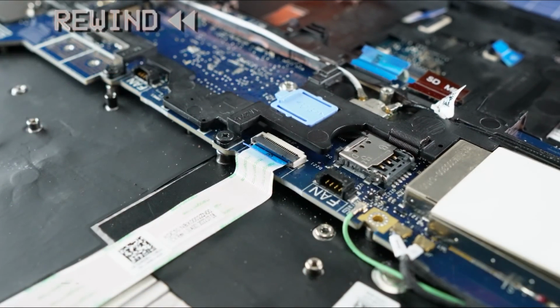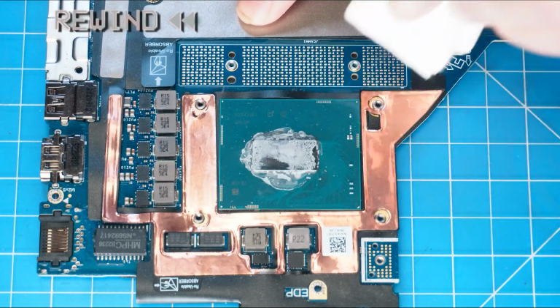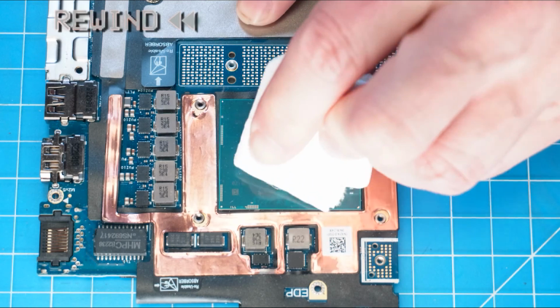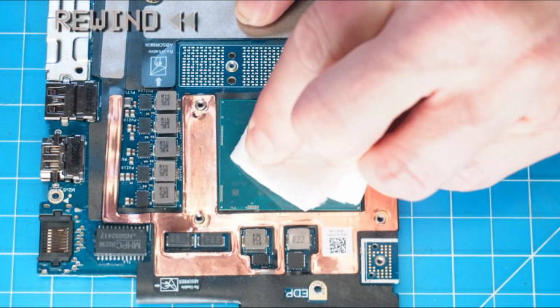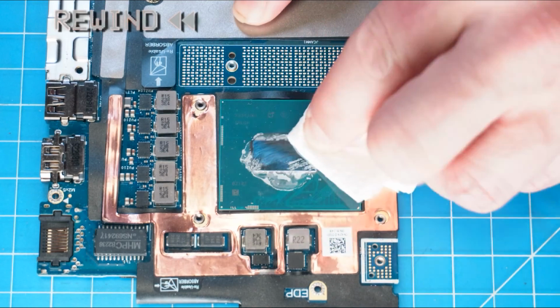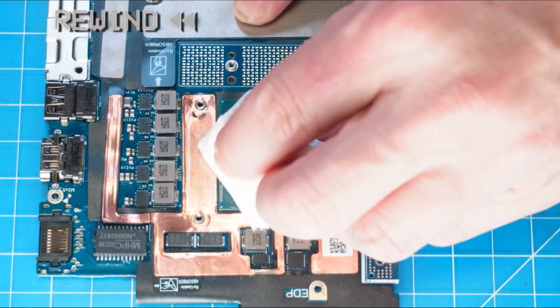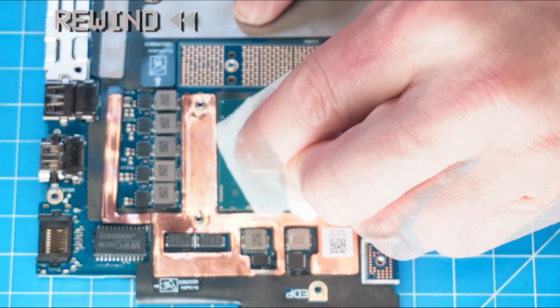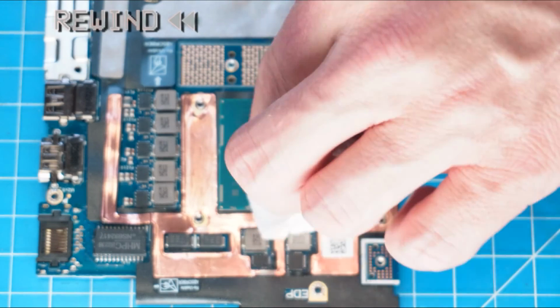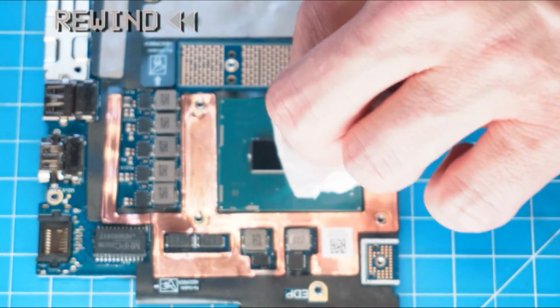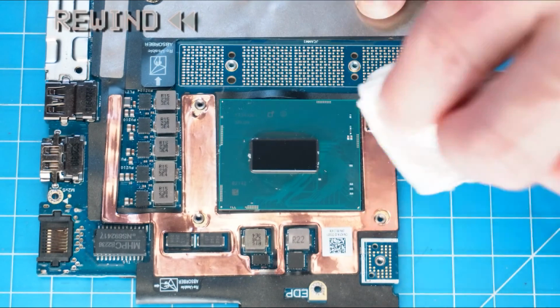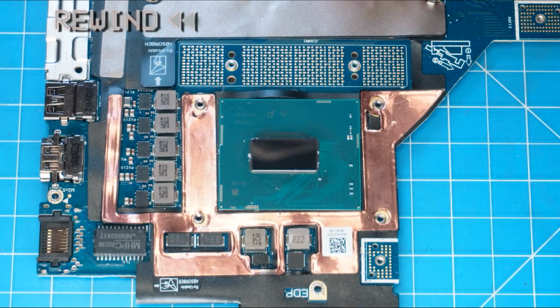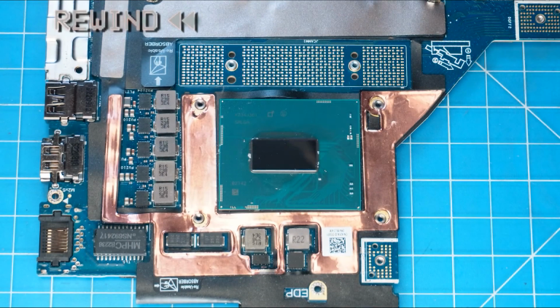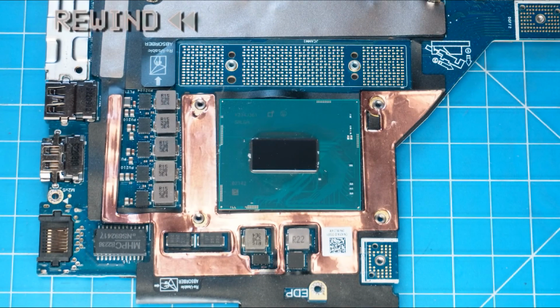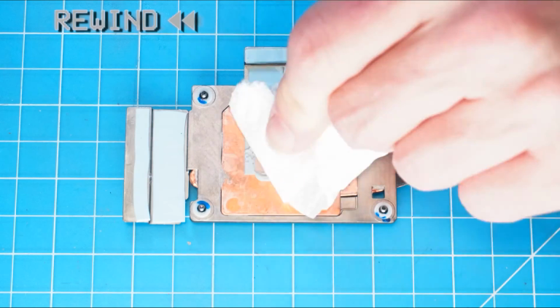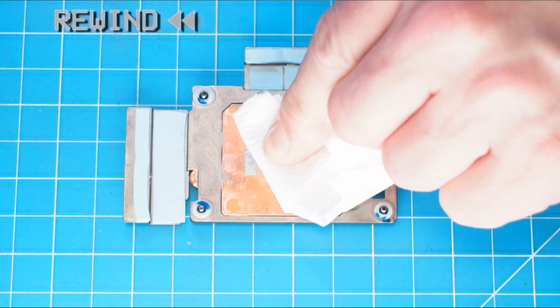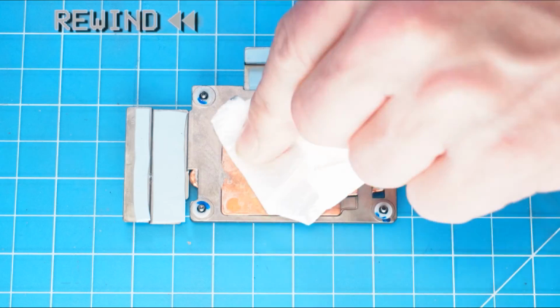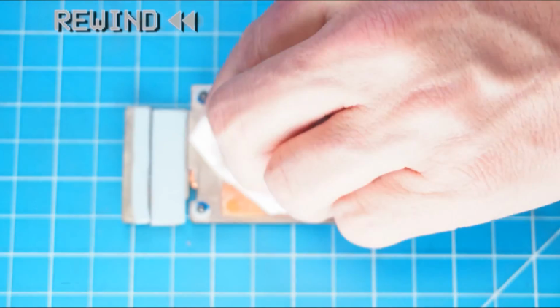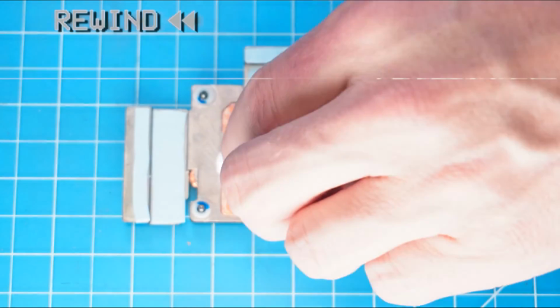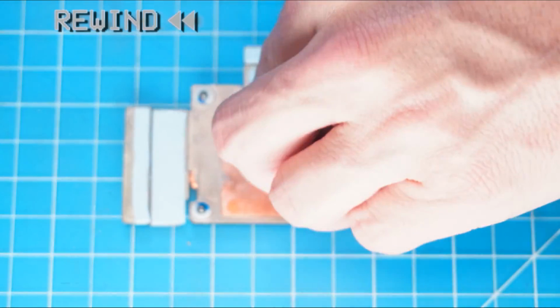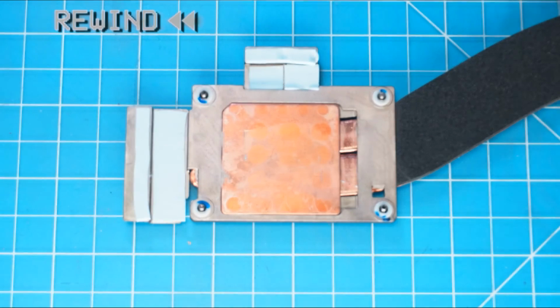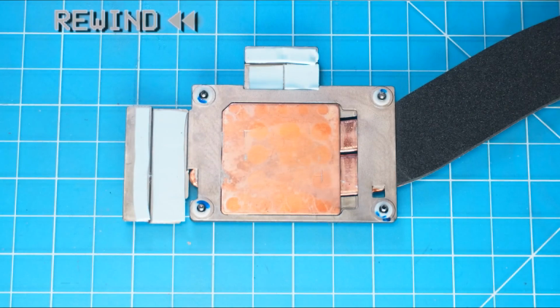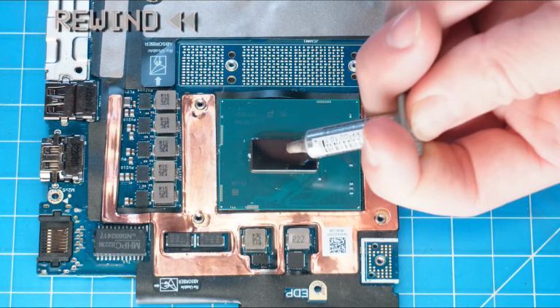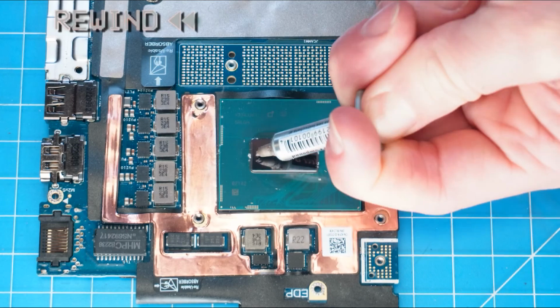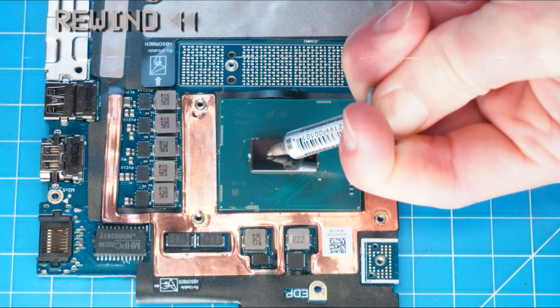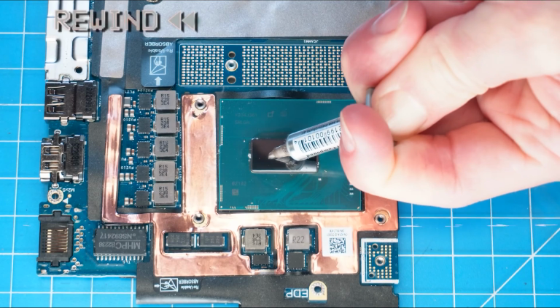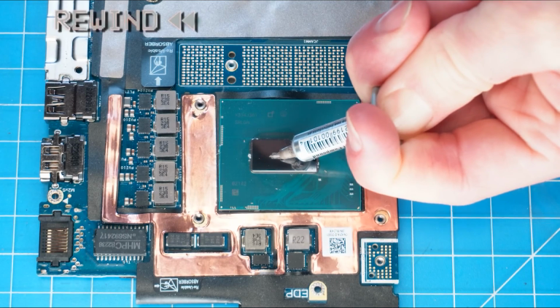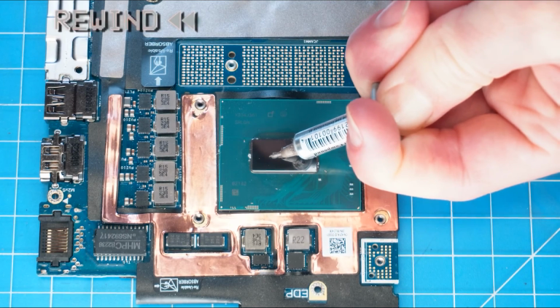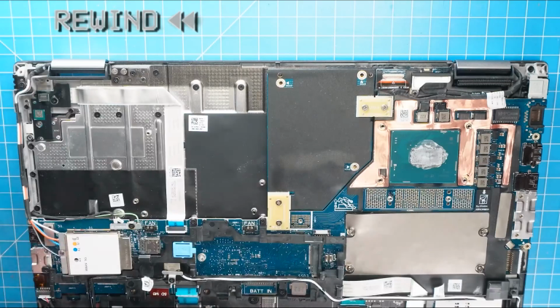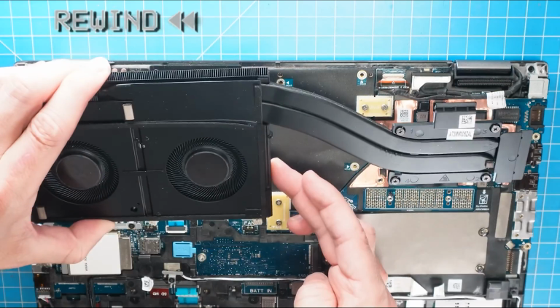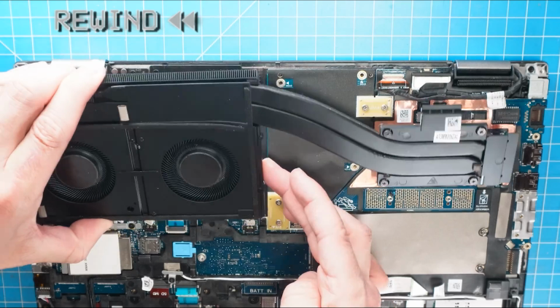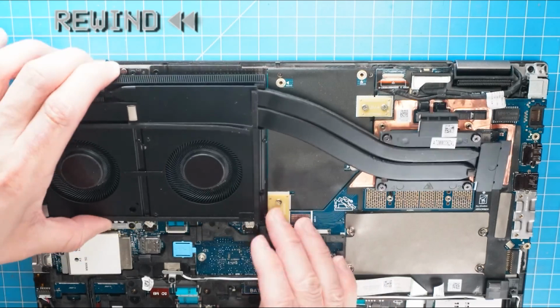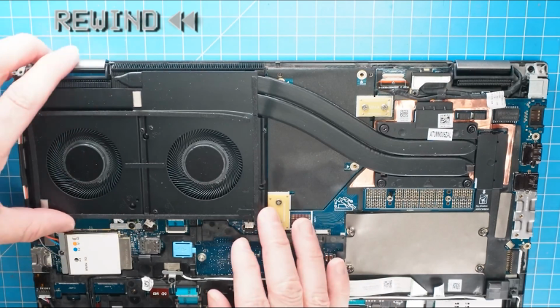Before replacing your heat sink assembly, it's important to completely wipe away any old thermal paste from the processor as well as the underside of the heat sink. Now grab your new thermal paste and apply a small dot before you attach your heat sink assembly.